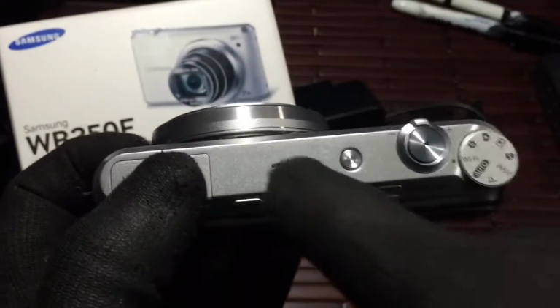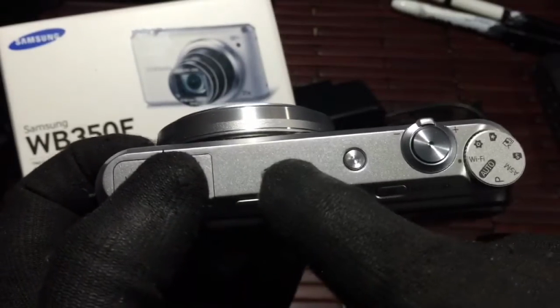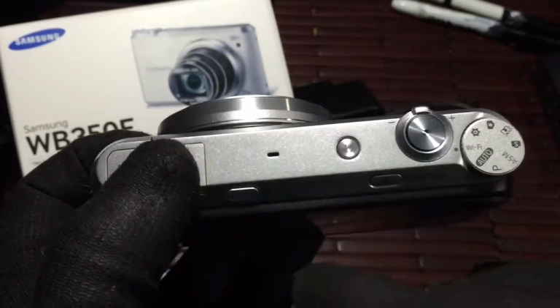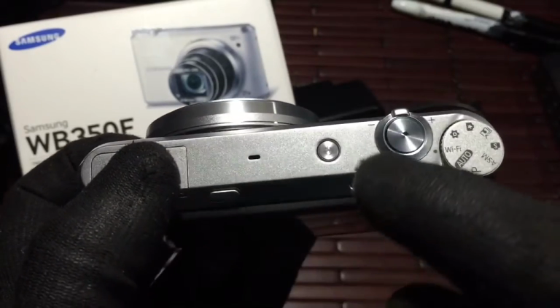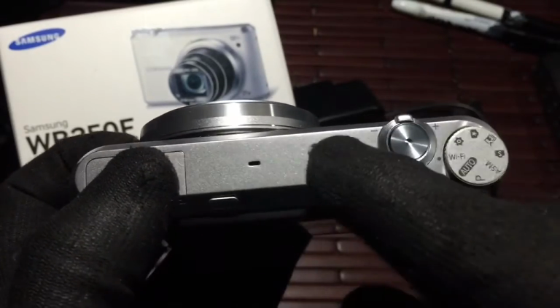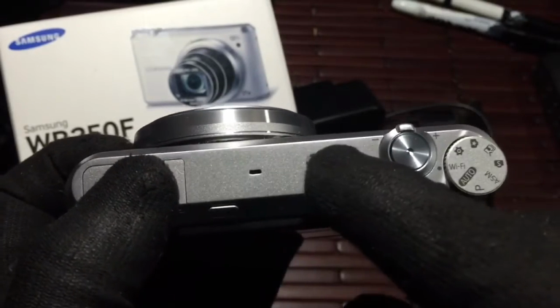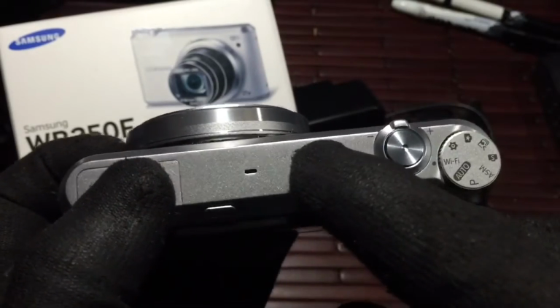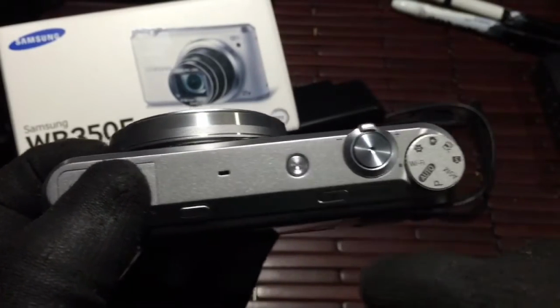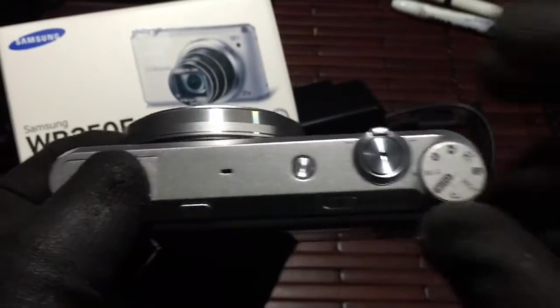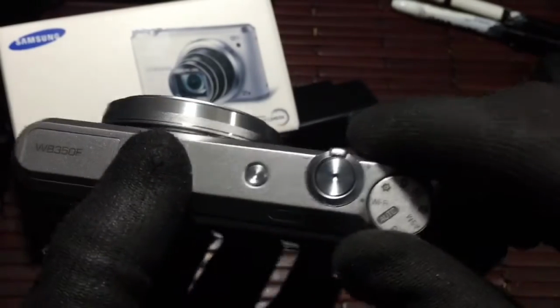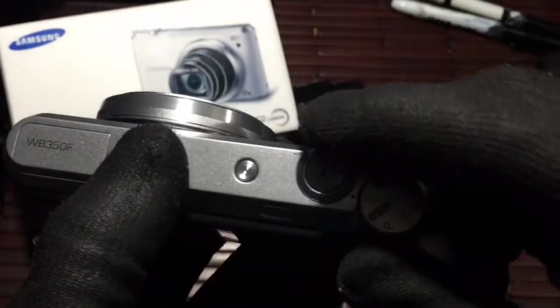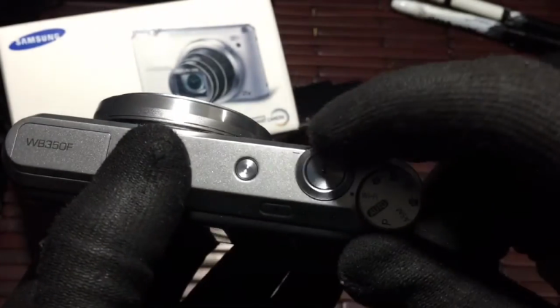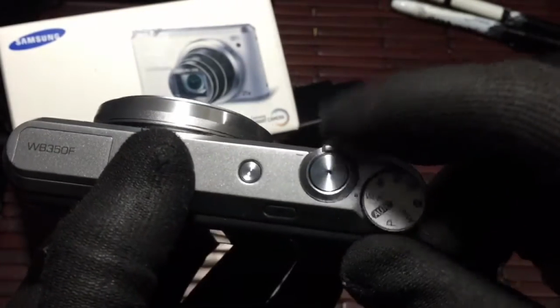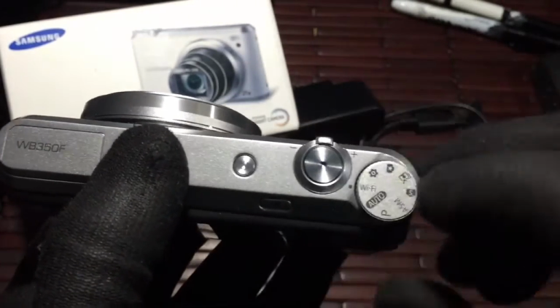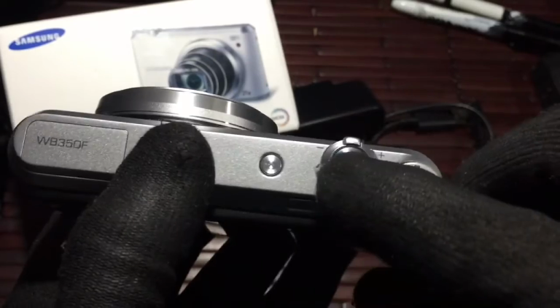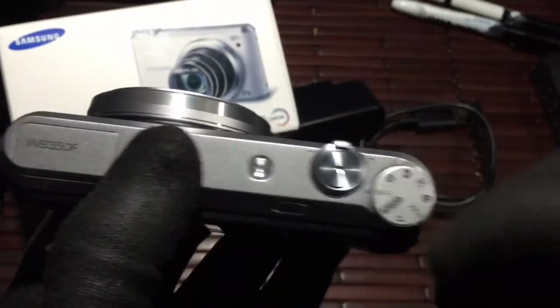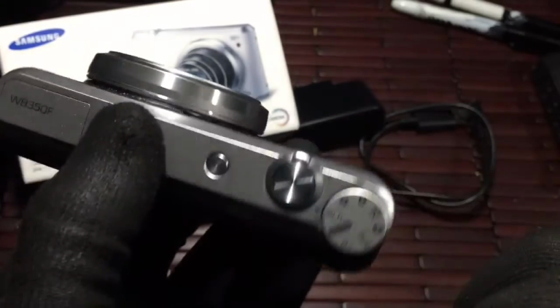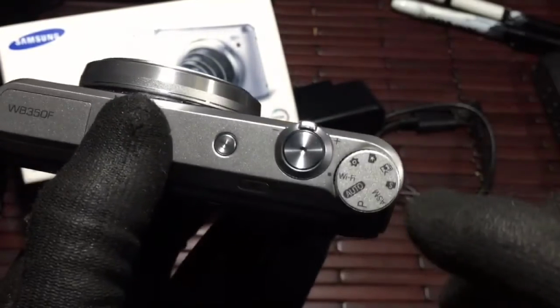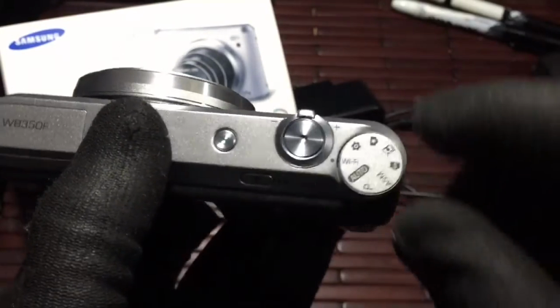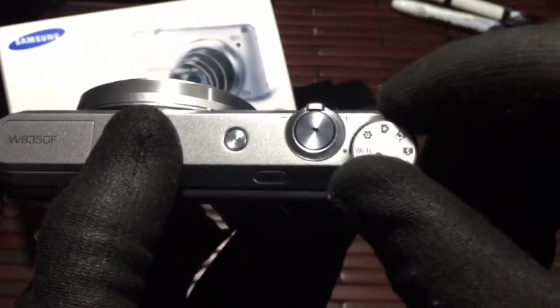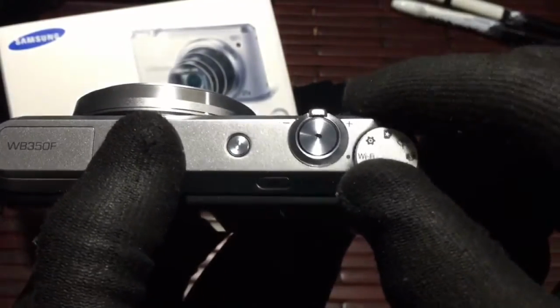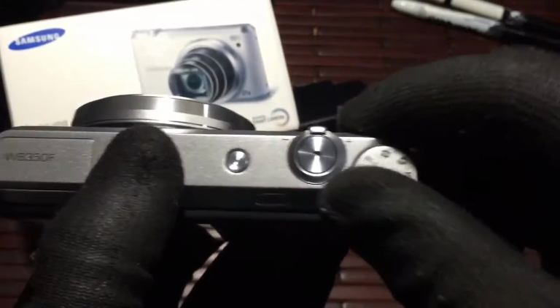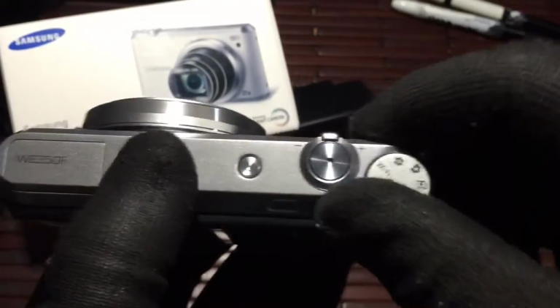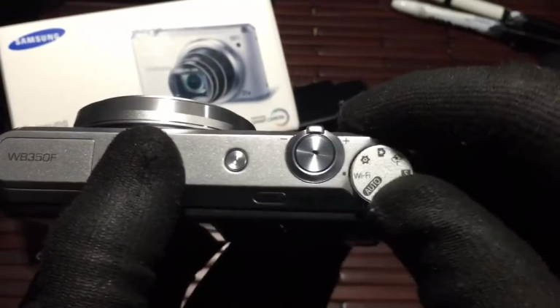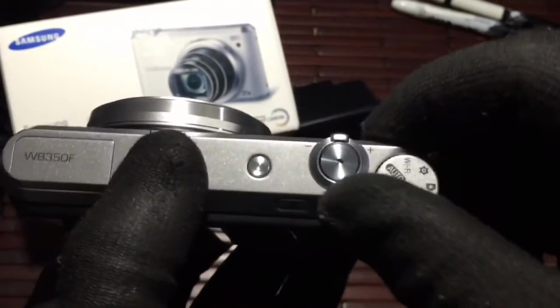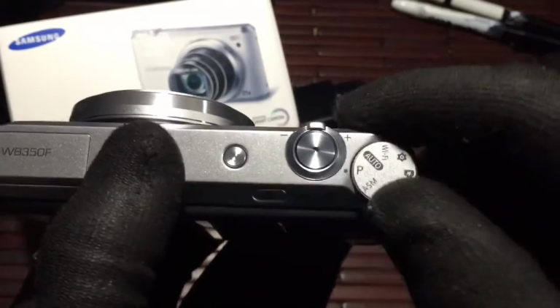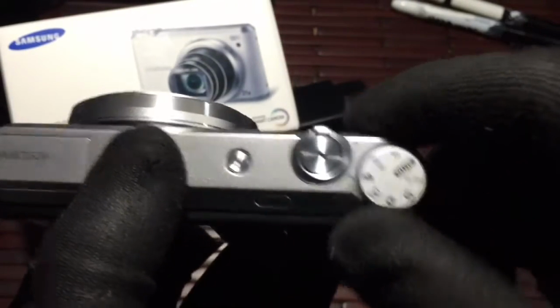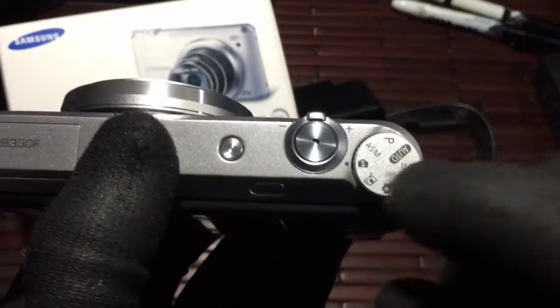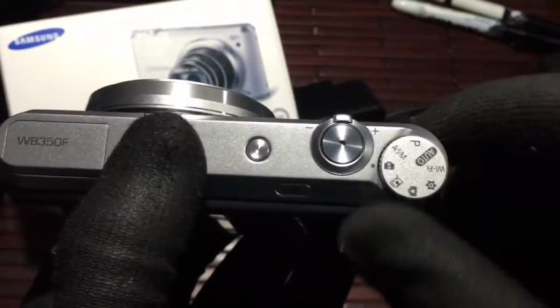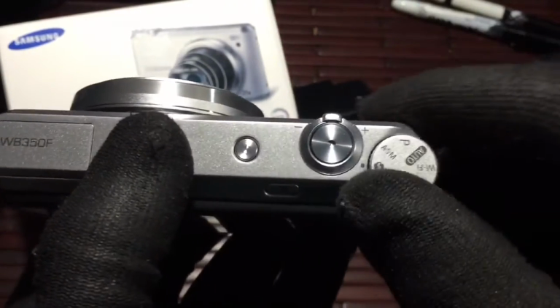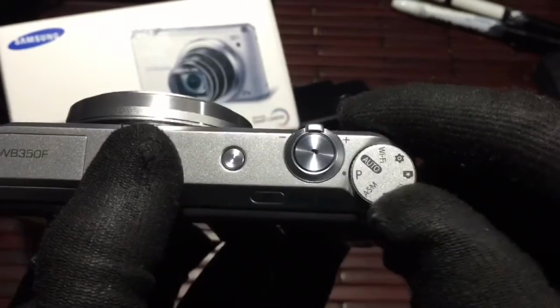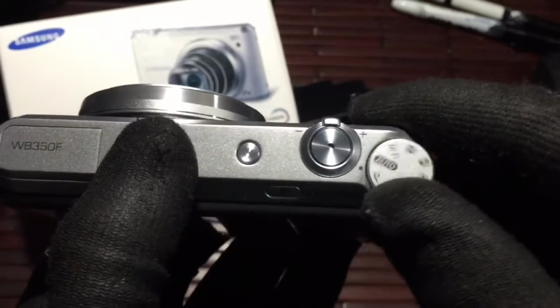The other buttons up on the top: you have your microphone, your dedicated on and off, your little rocker, your main photo button, and then this little toggle right here that allows you to go through all your different modes.